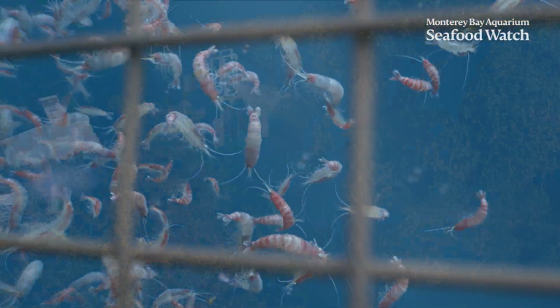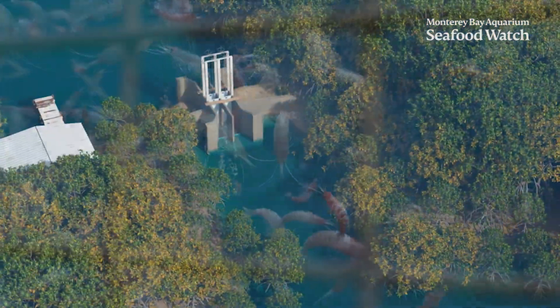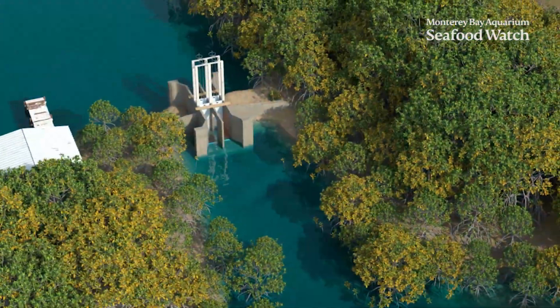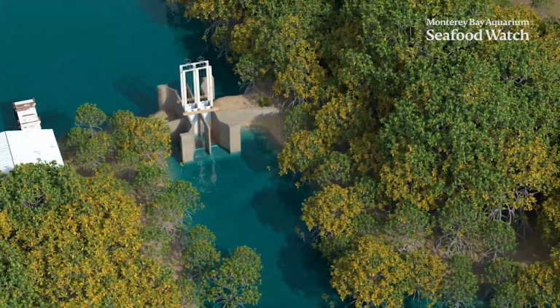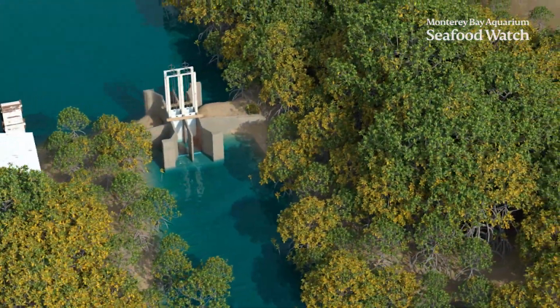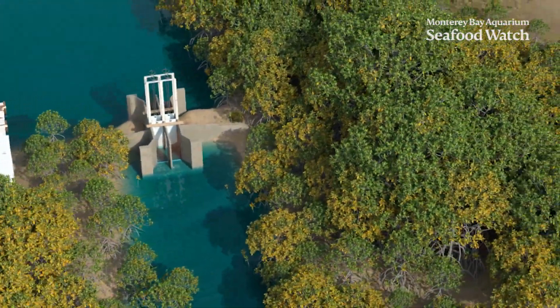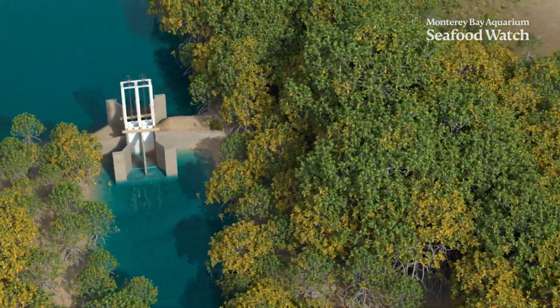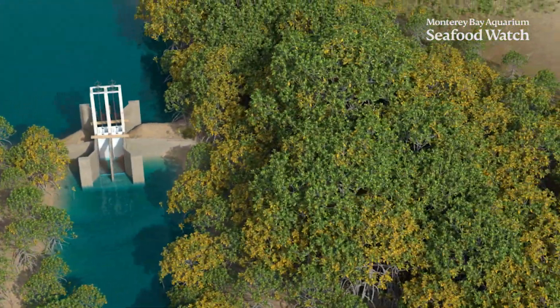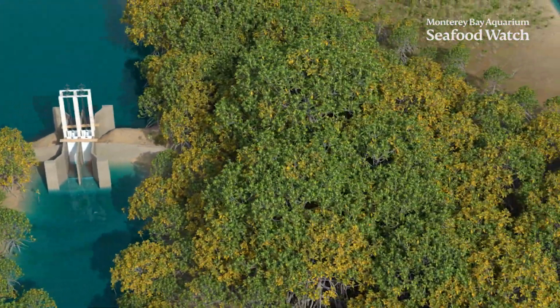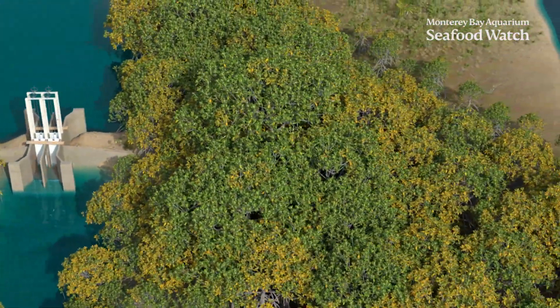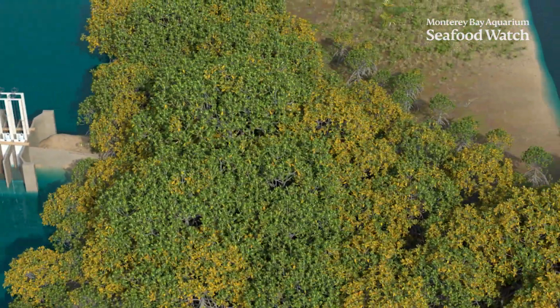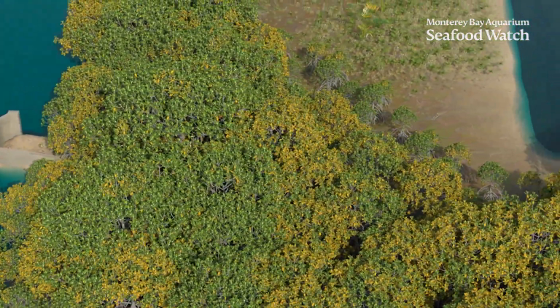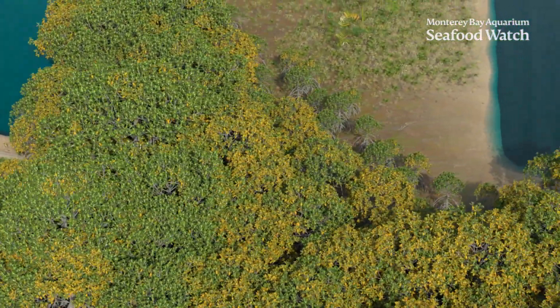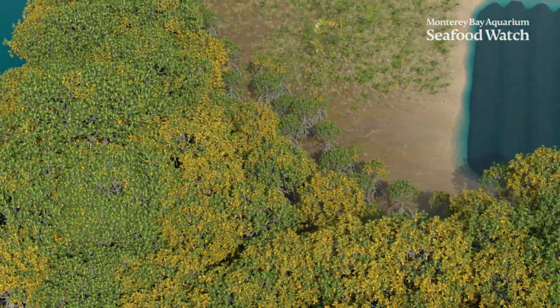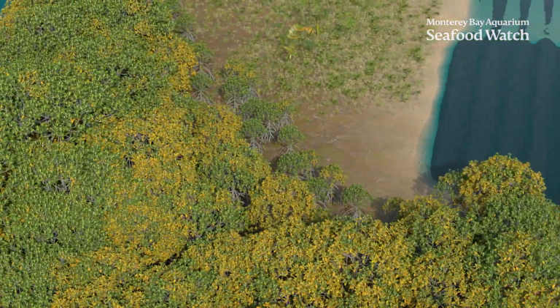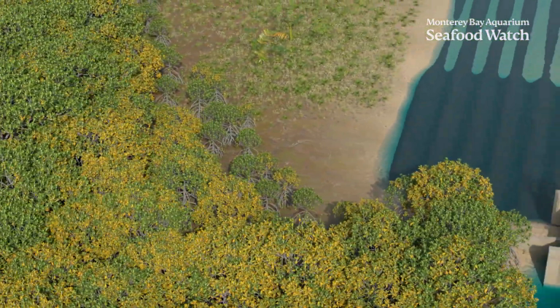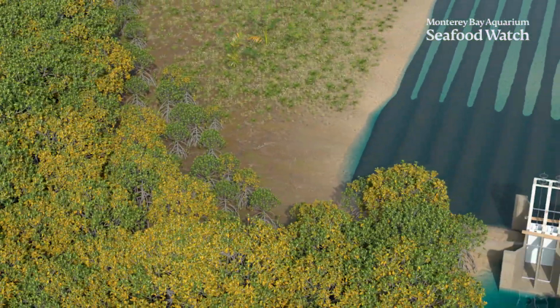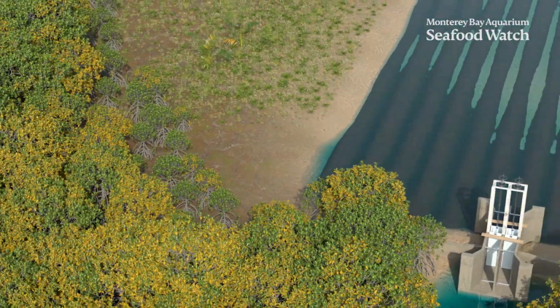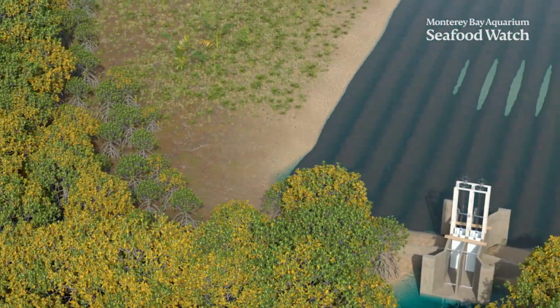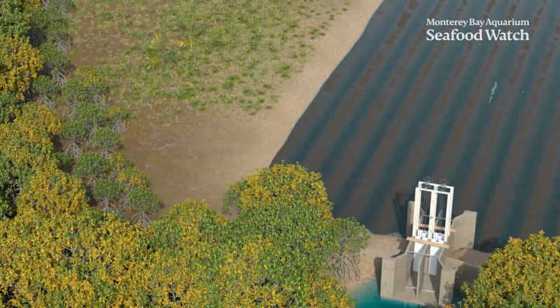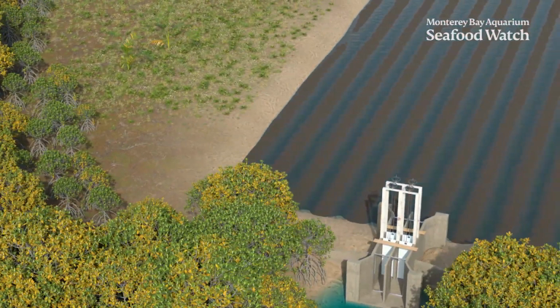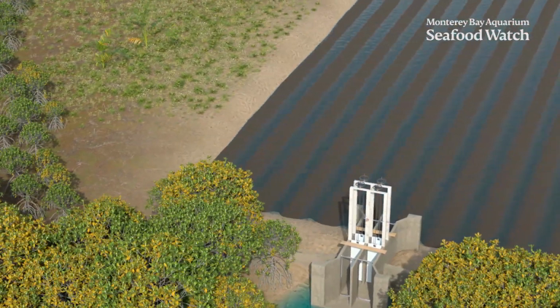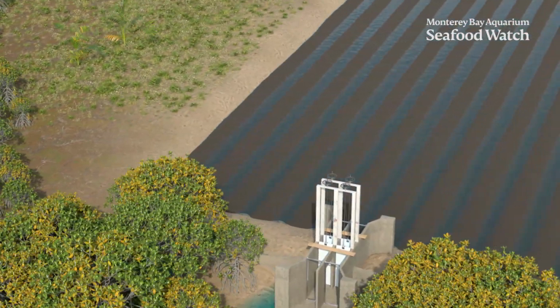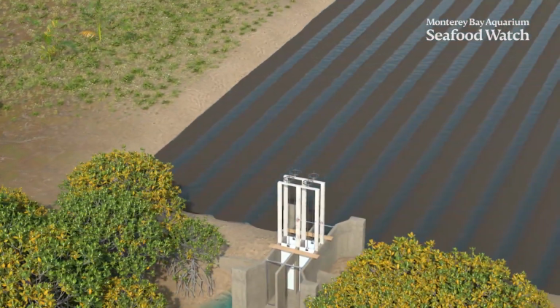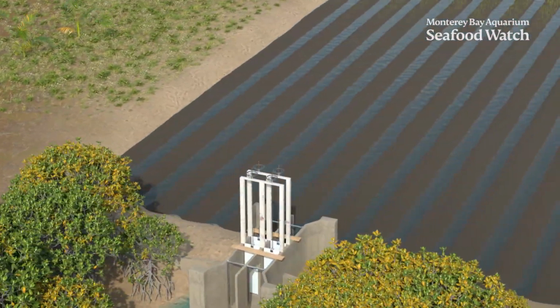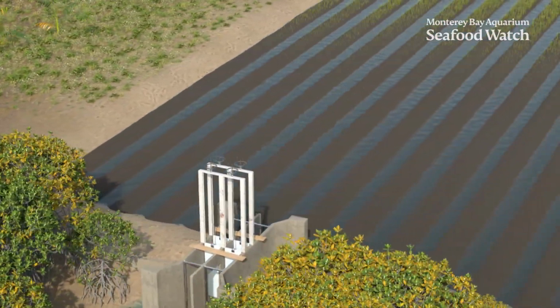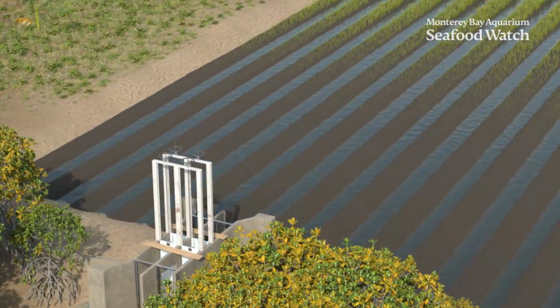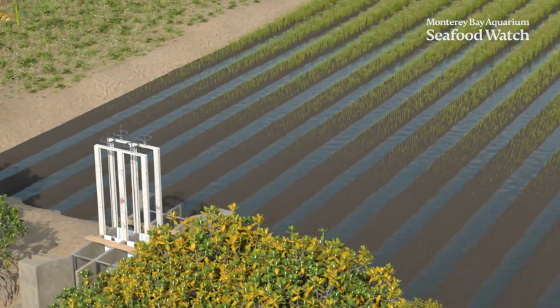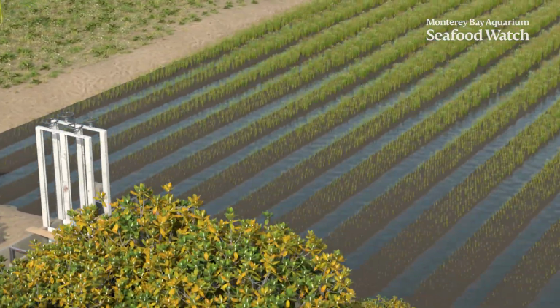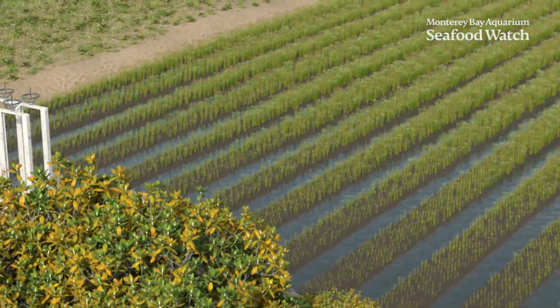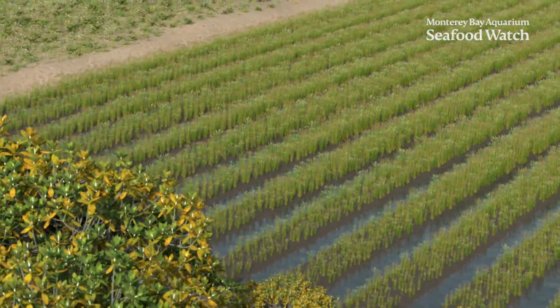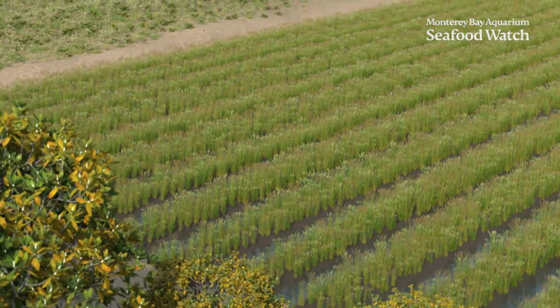While many of these ponds incorporate natural vegetation, like mangroves, others might include or rotate in crops like rice, increasing the economic potential for the farmer.